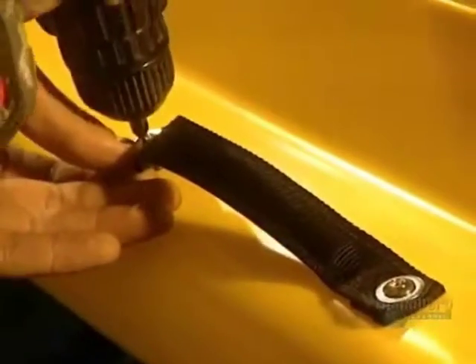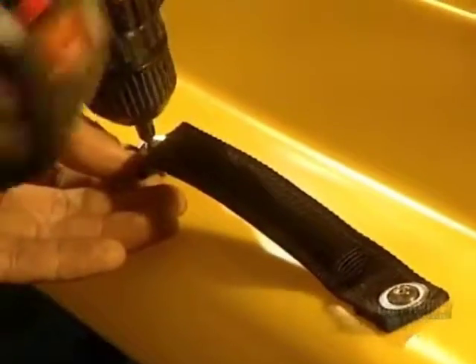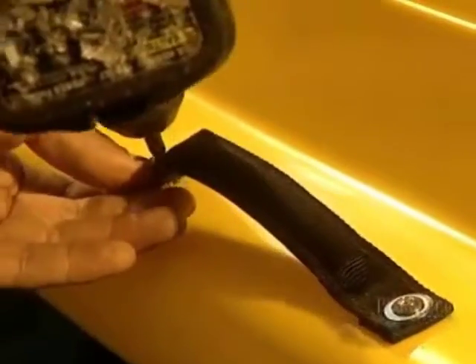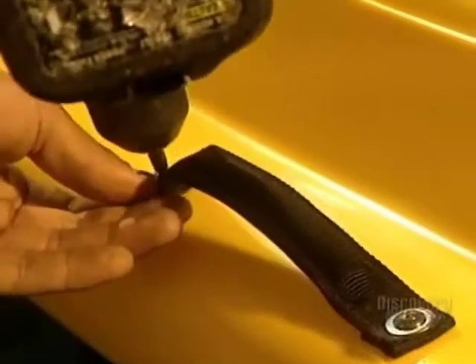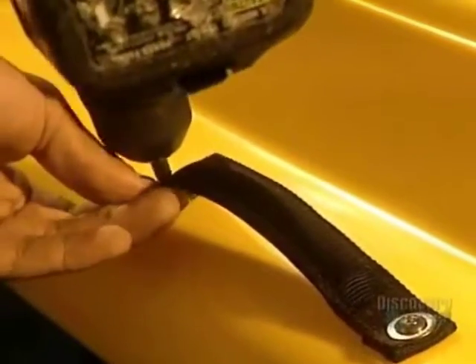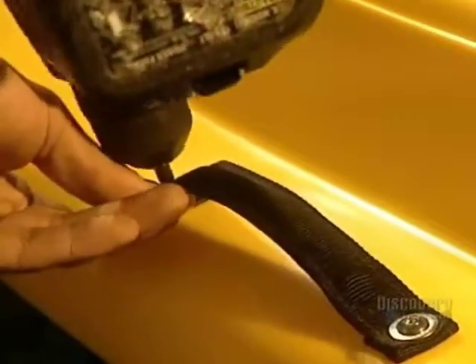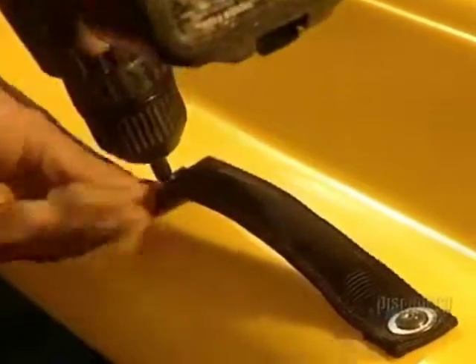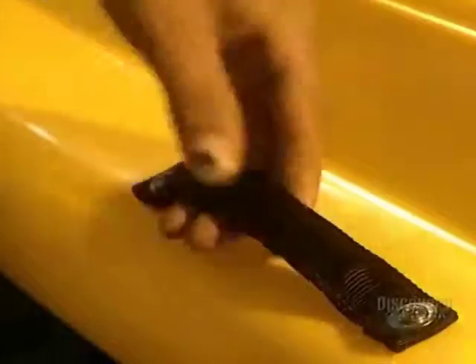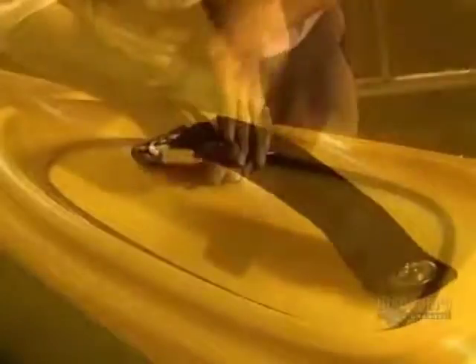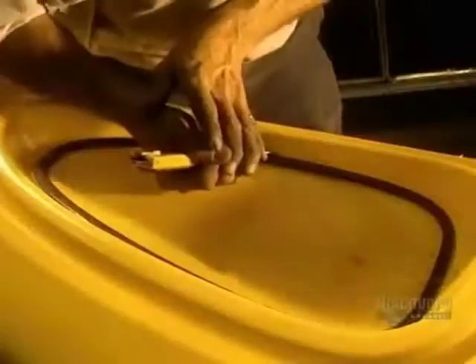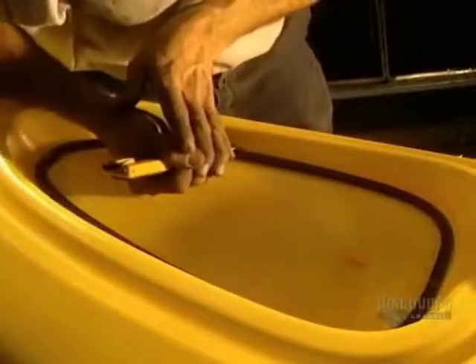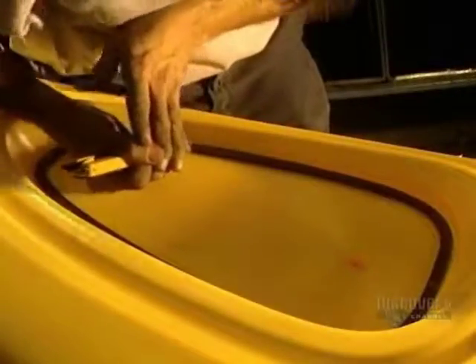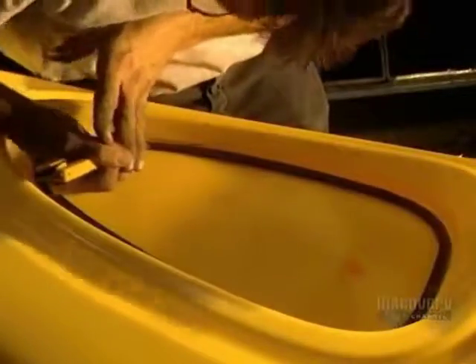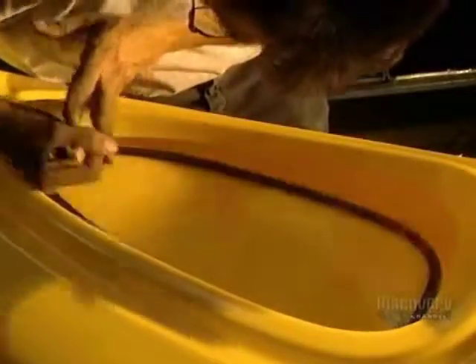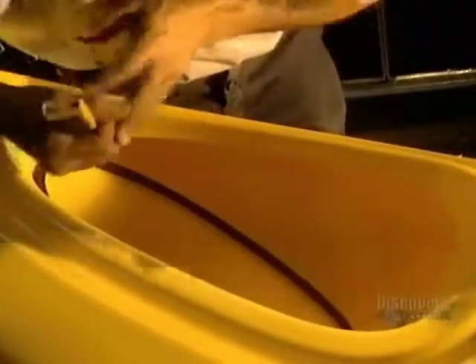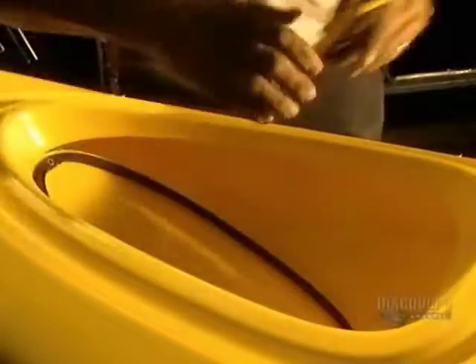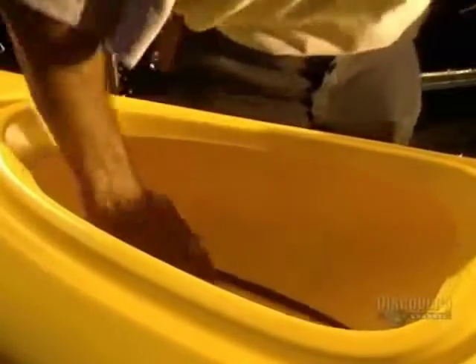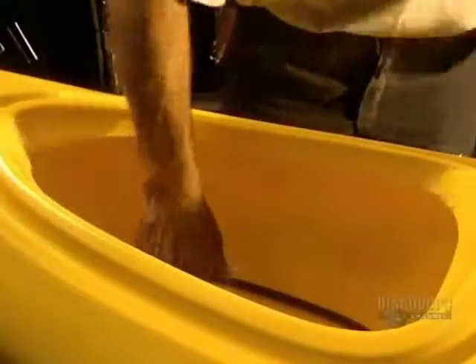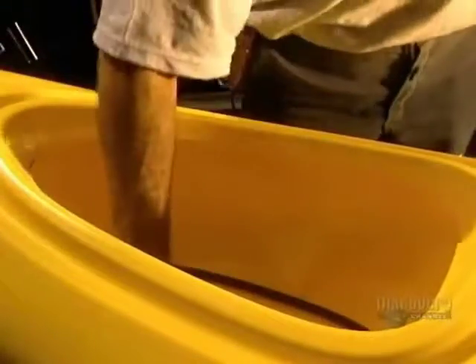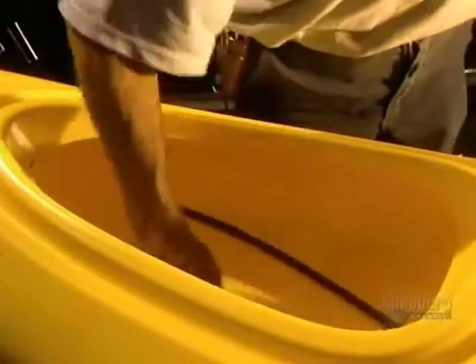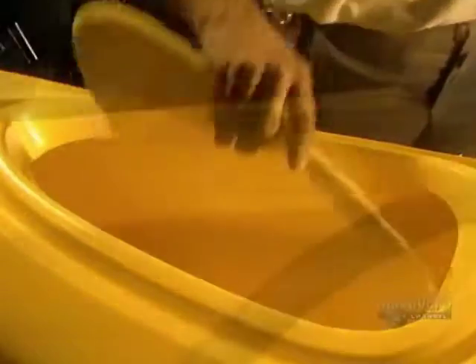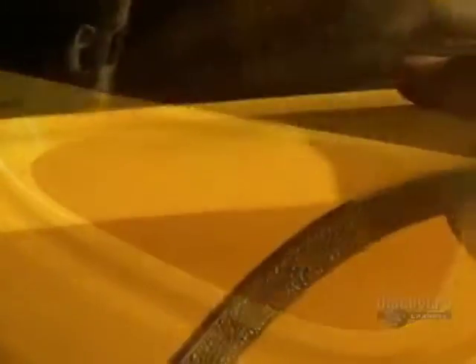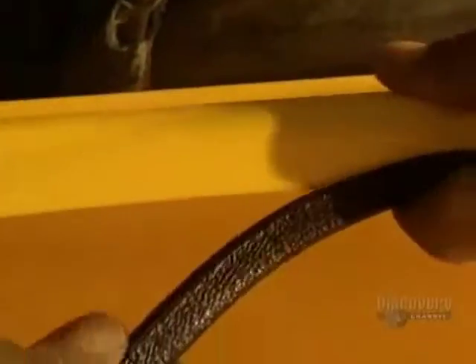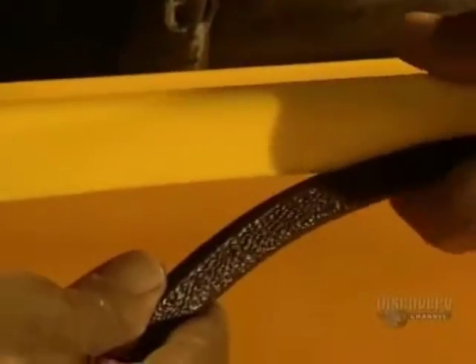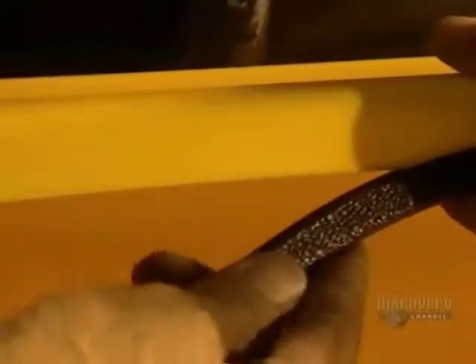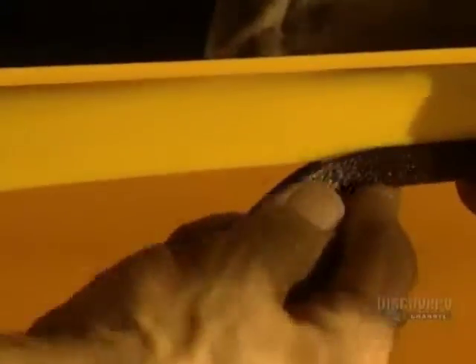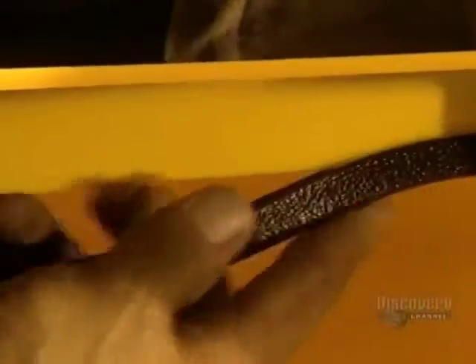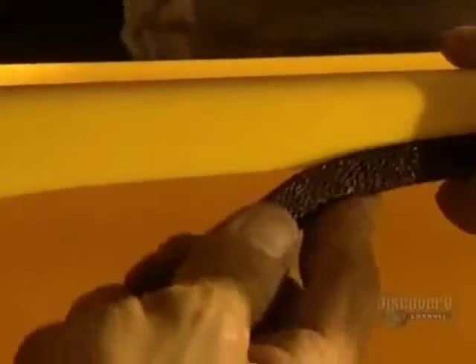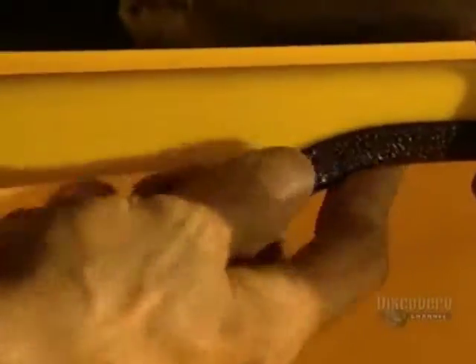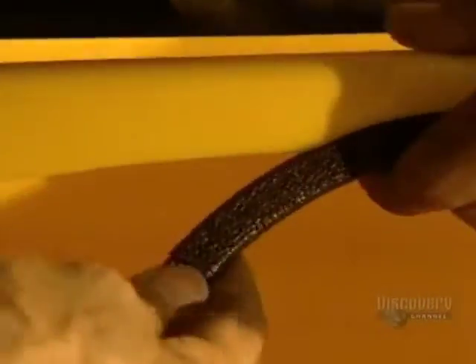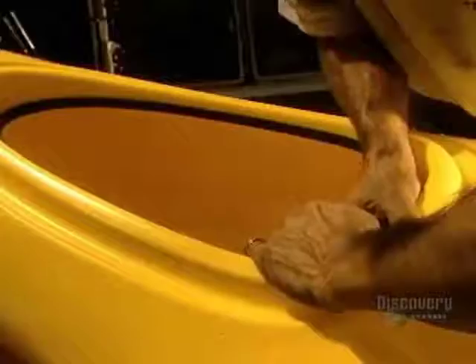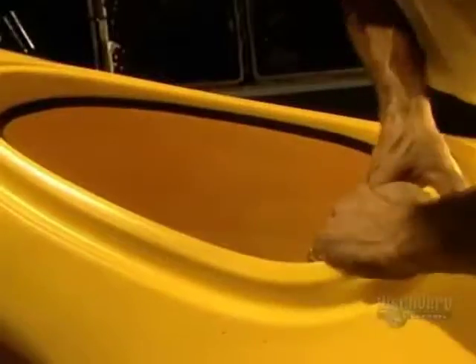Finishing begins with the screwing on of carrying handles. Here they cut the opening for the baggage compartment. And then they install the trimming.